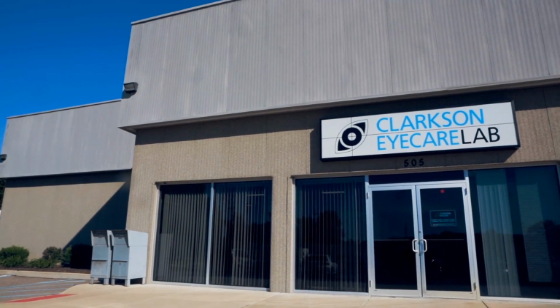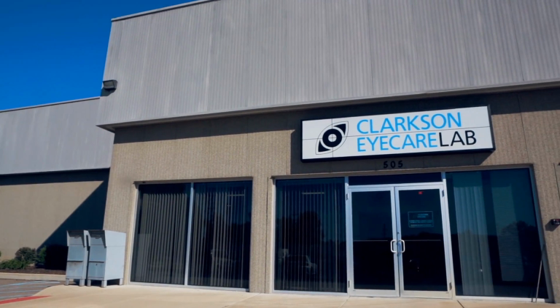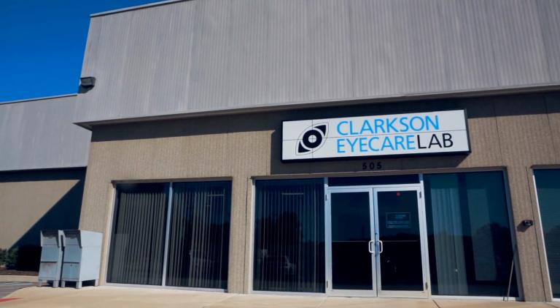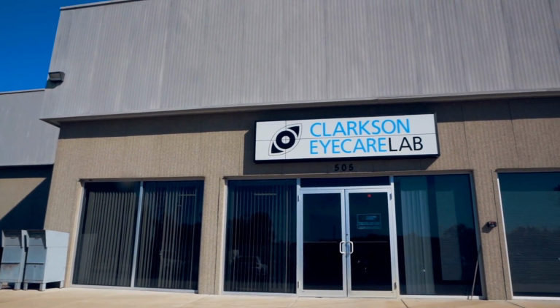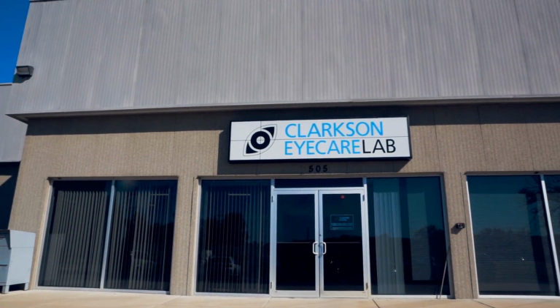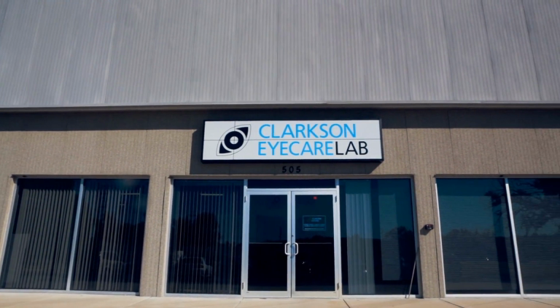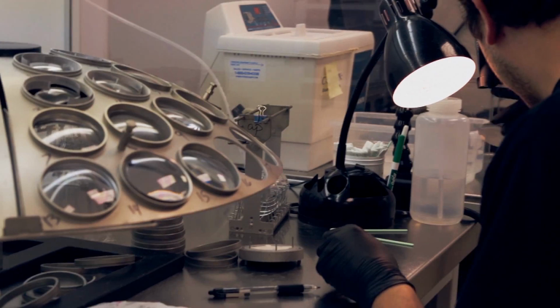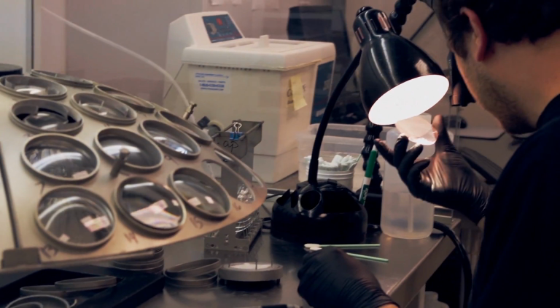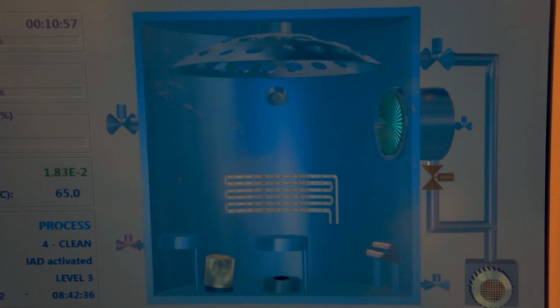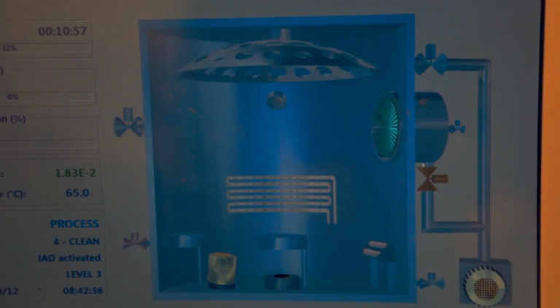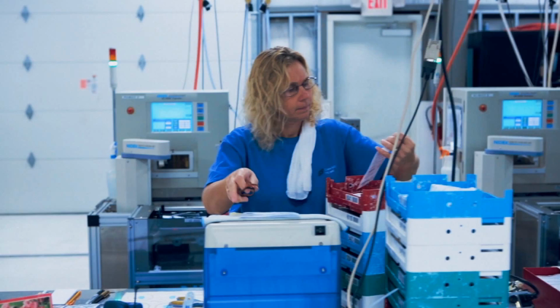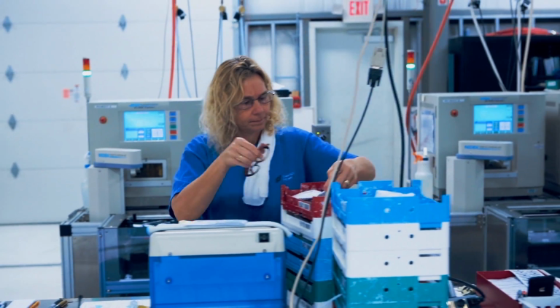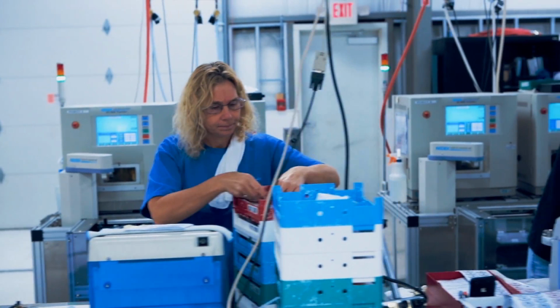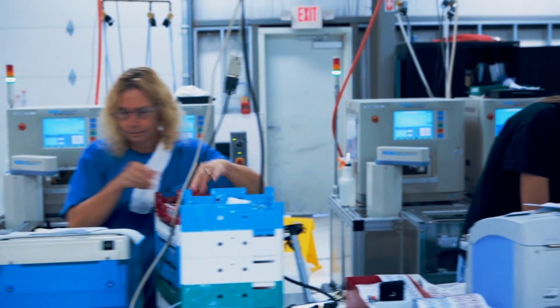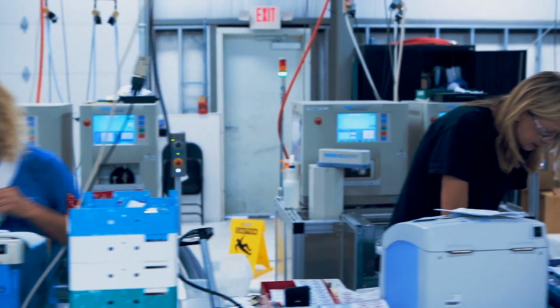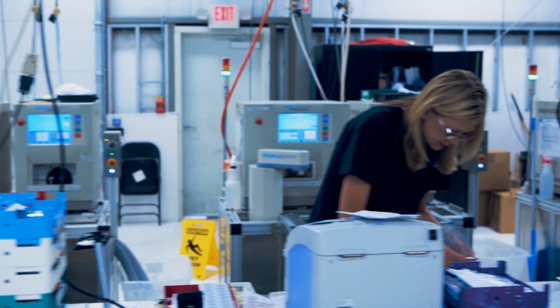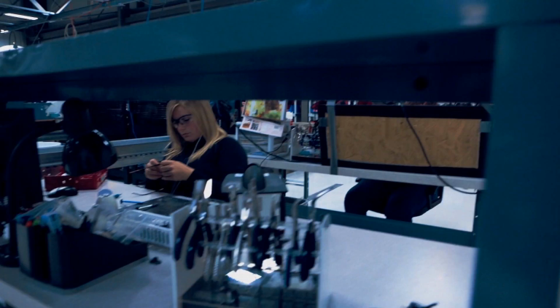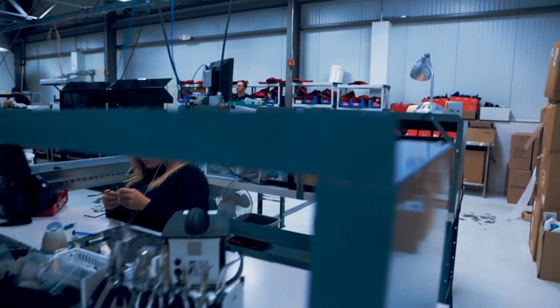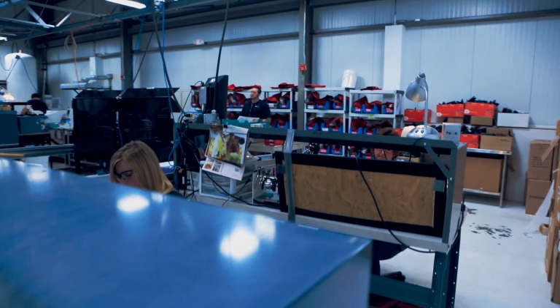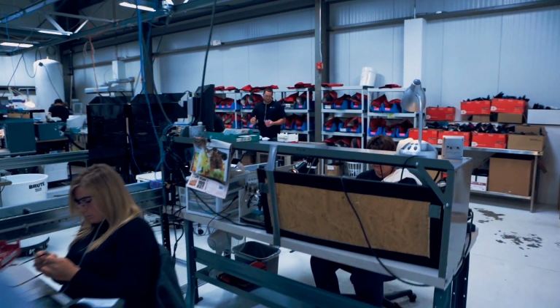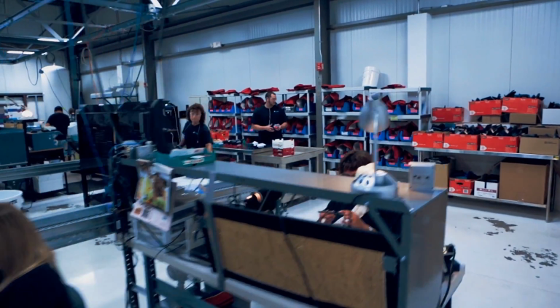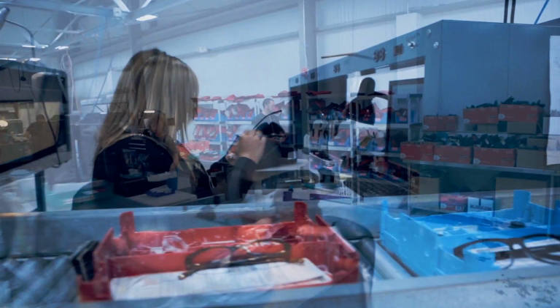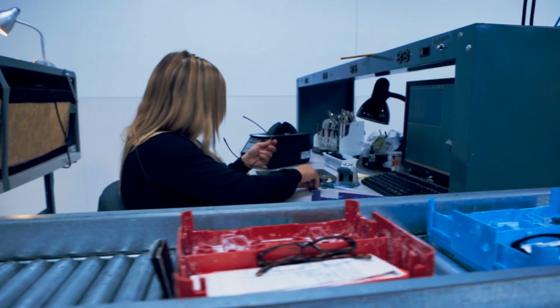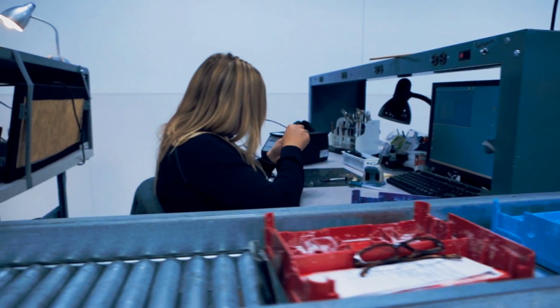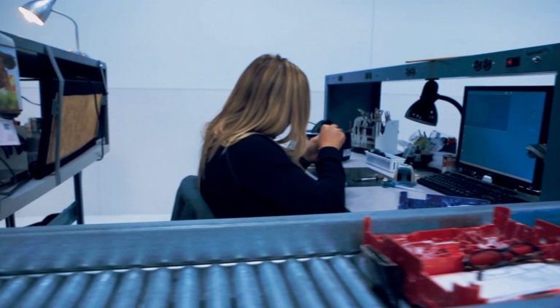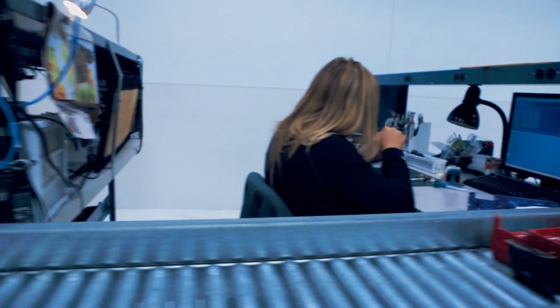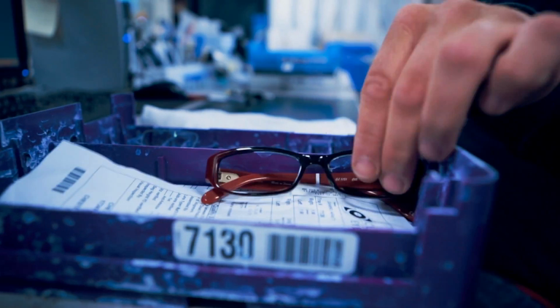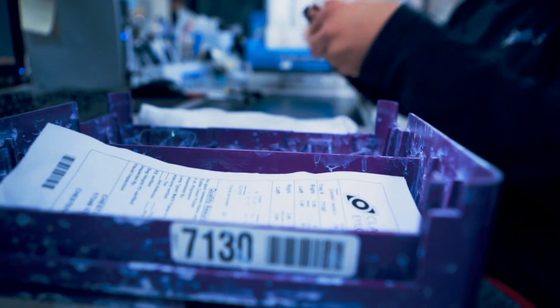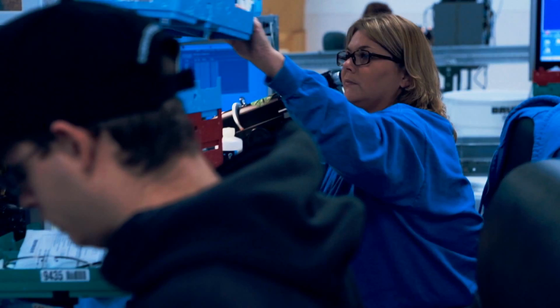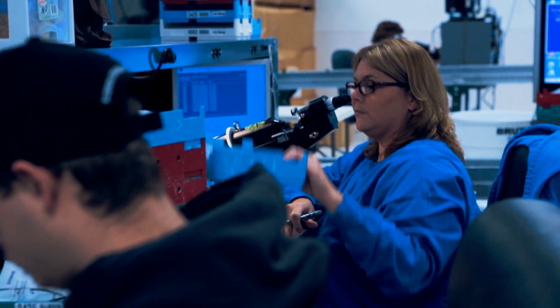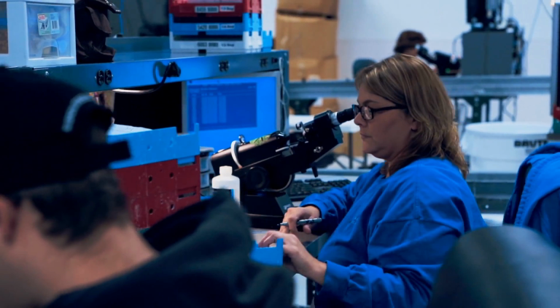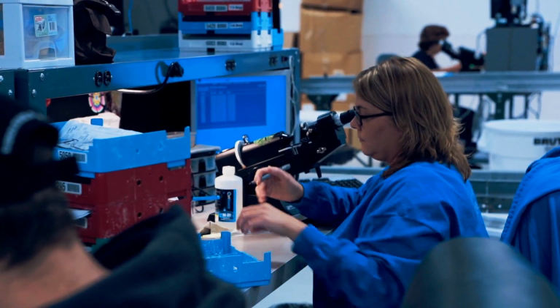This 12,000 square foot space is equipped with state-of-the-art technology and is unique to the St. Louis area. The Clarkson lab completes 500 pairs of glasses daily, and each pair receives individualized attention by our highly trained technicians.